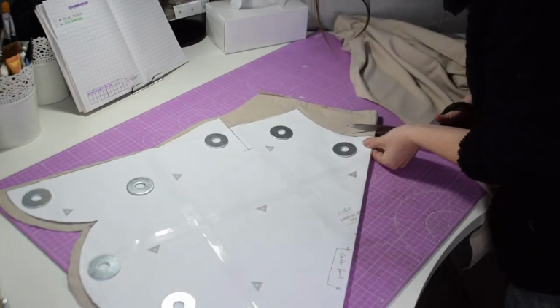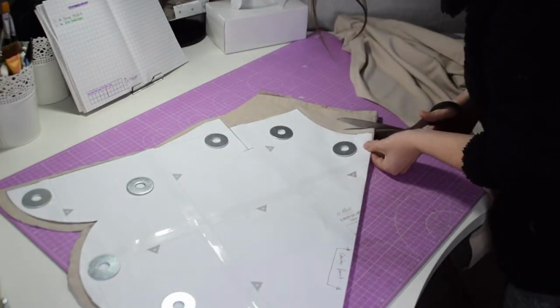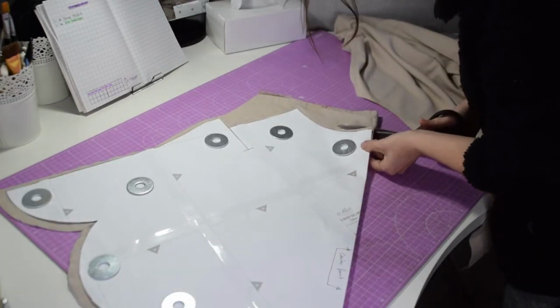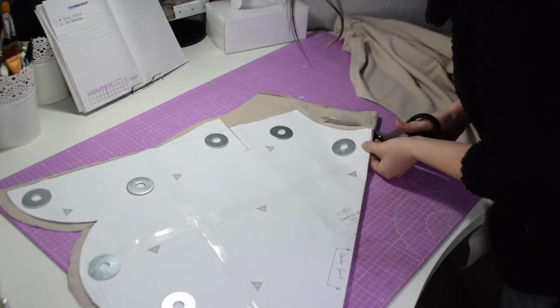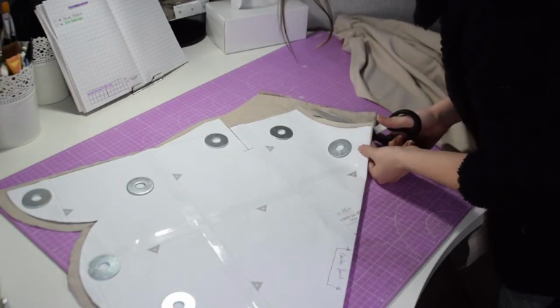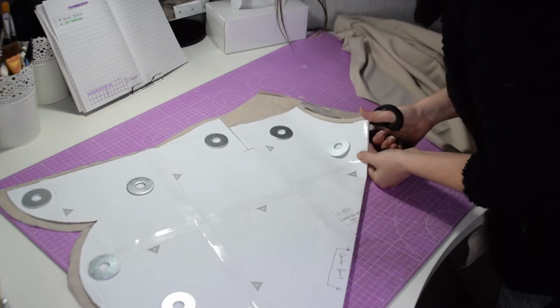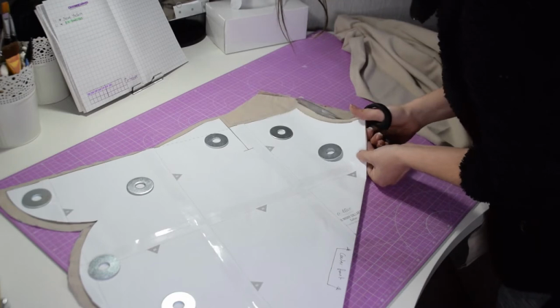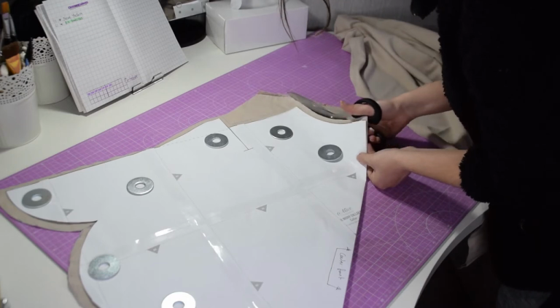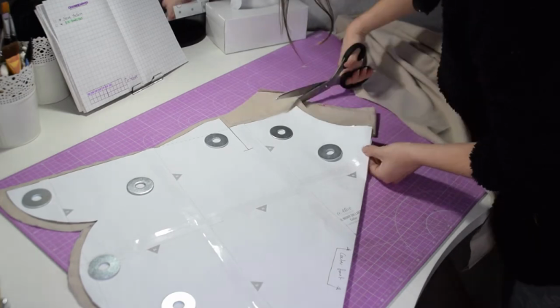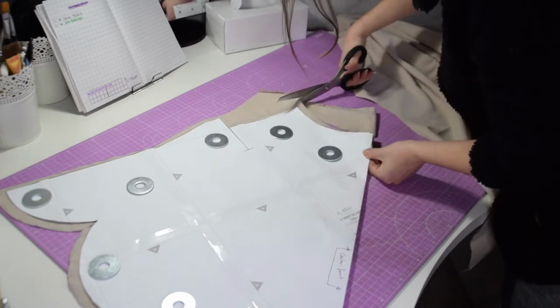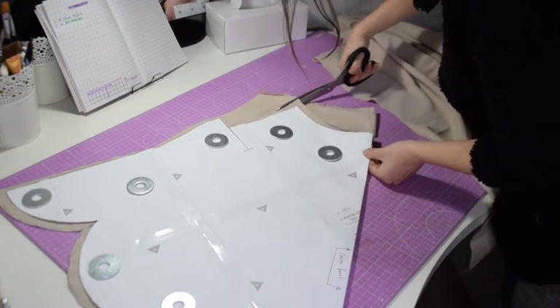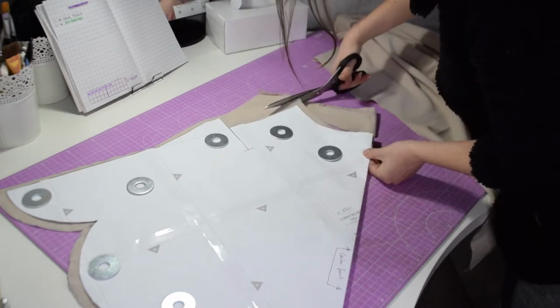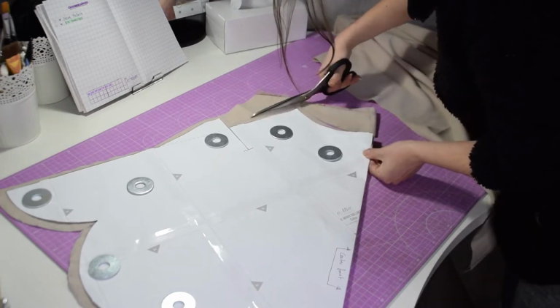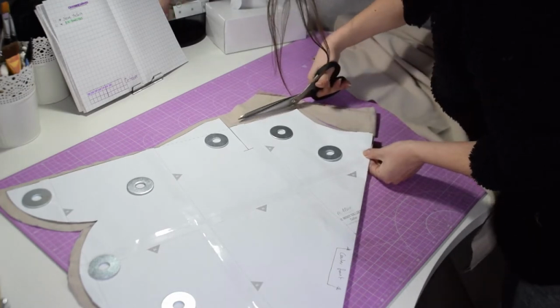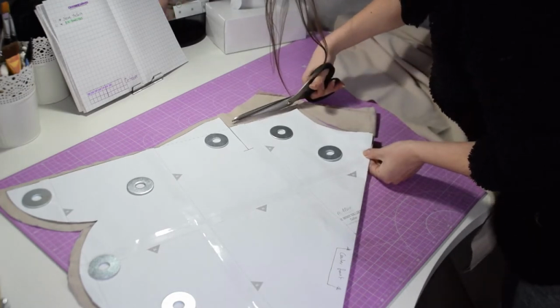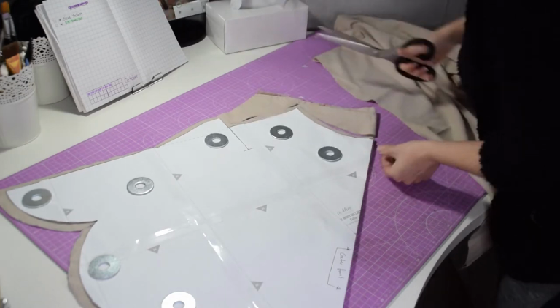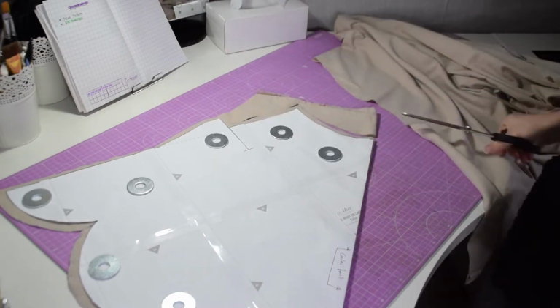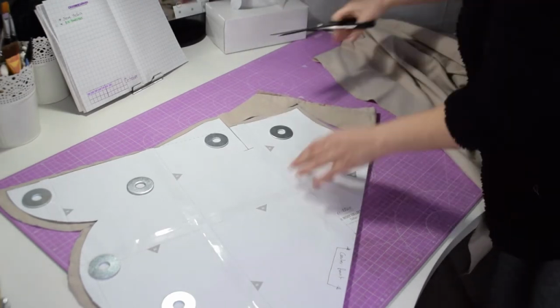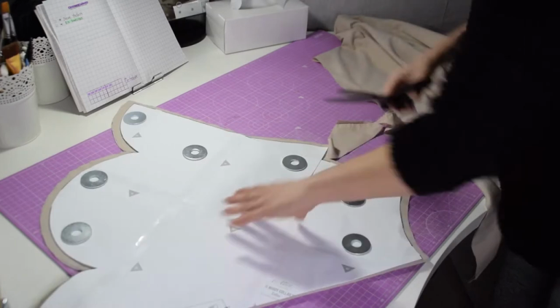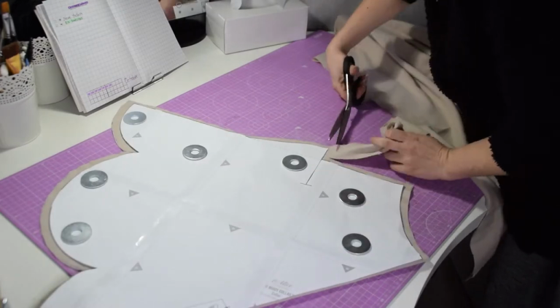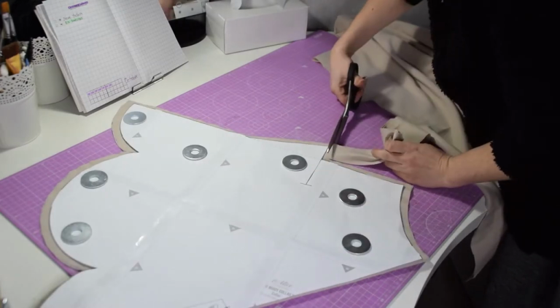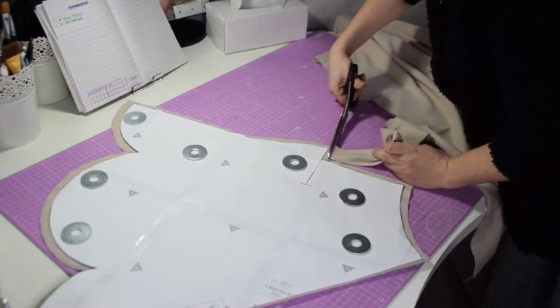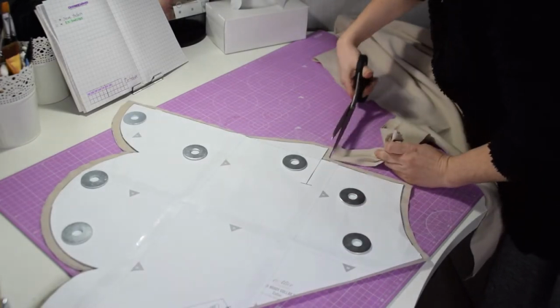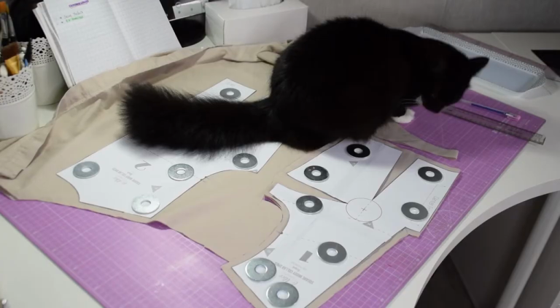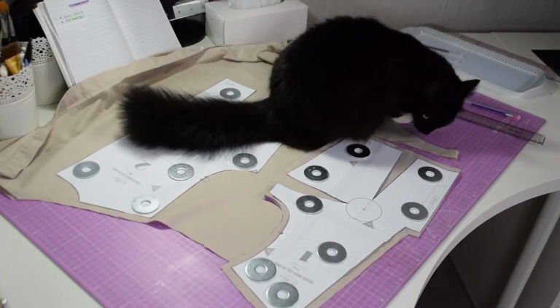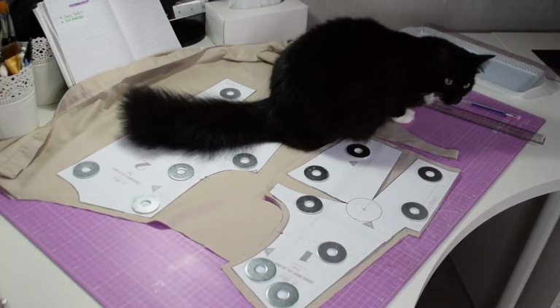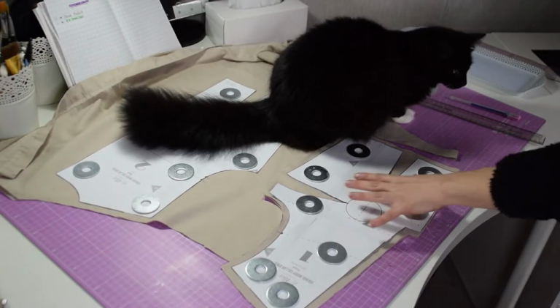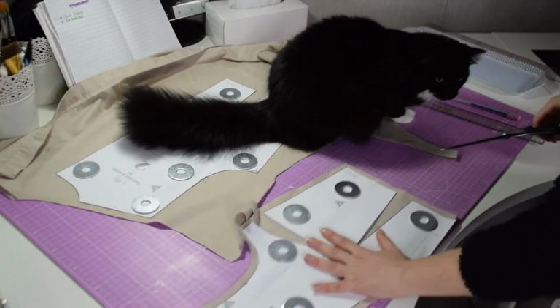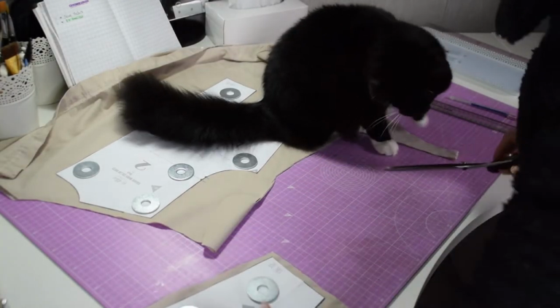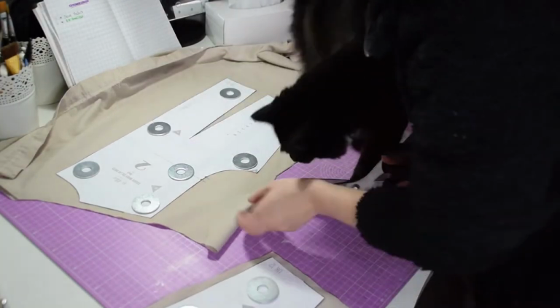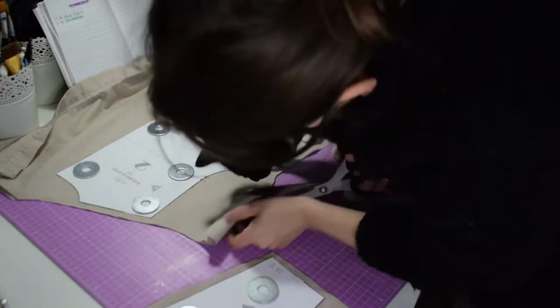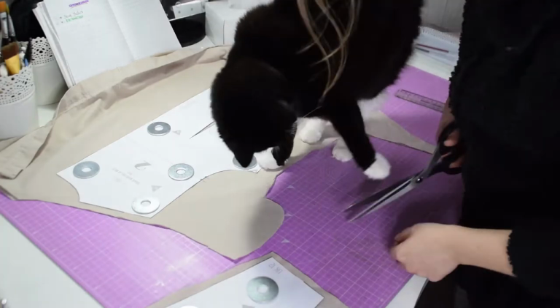If your table is too small, you can also use the floor. And of course here's Kitana — she is today's helper.